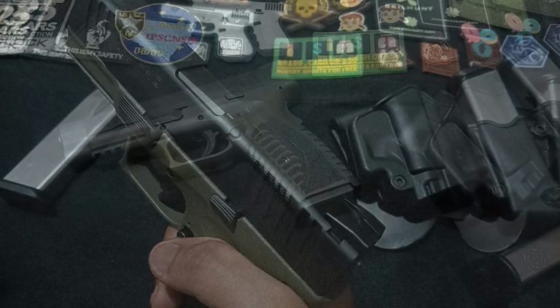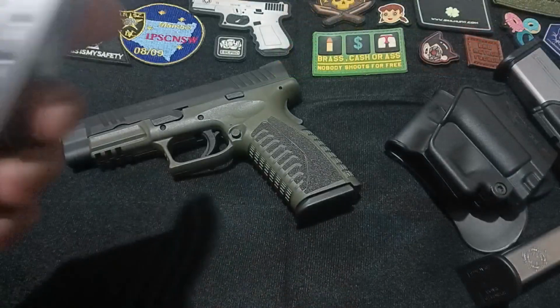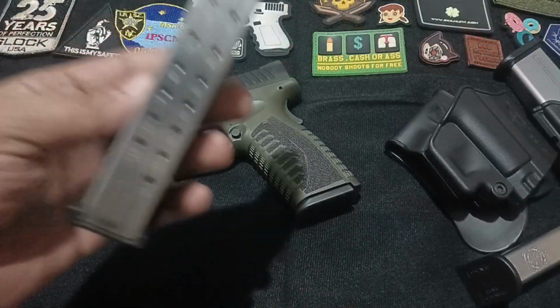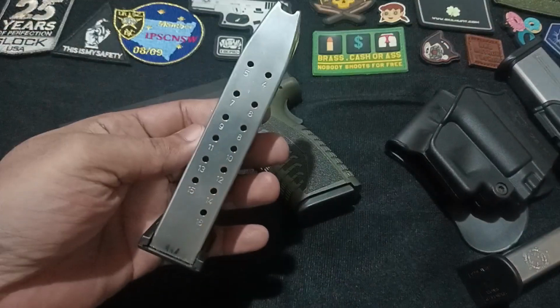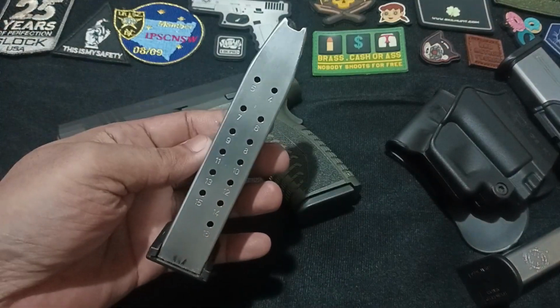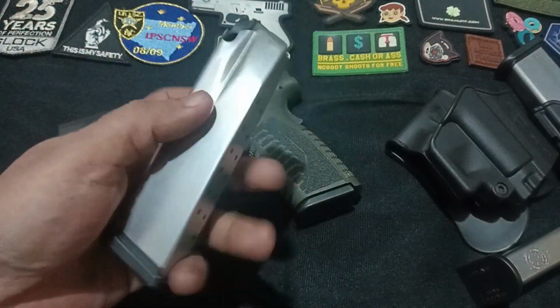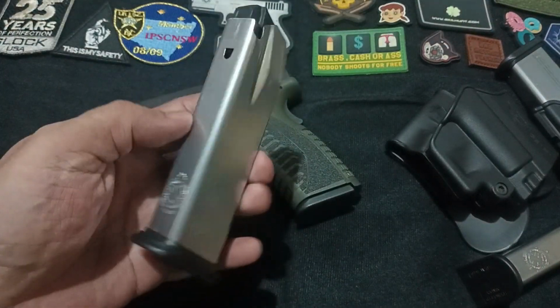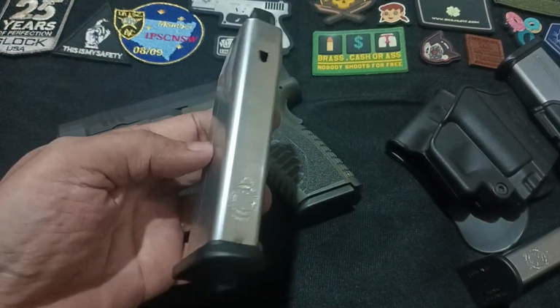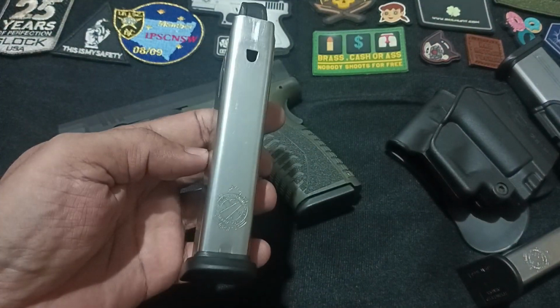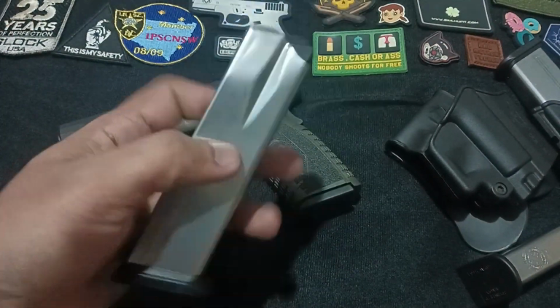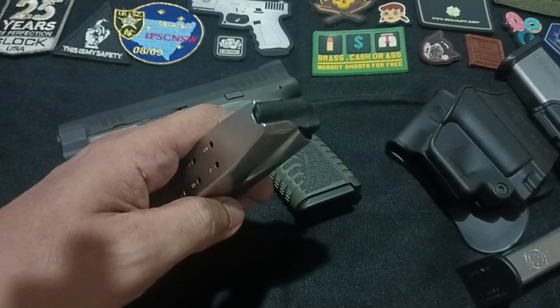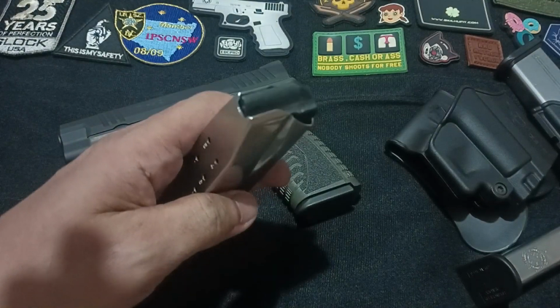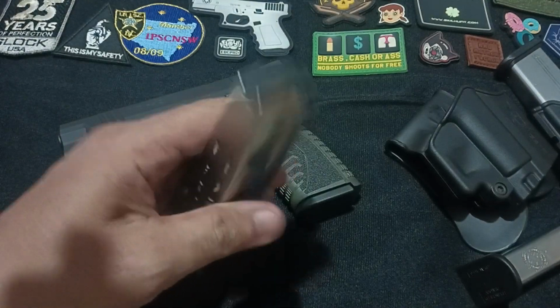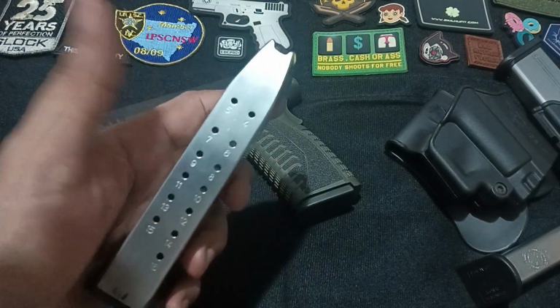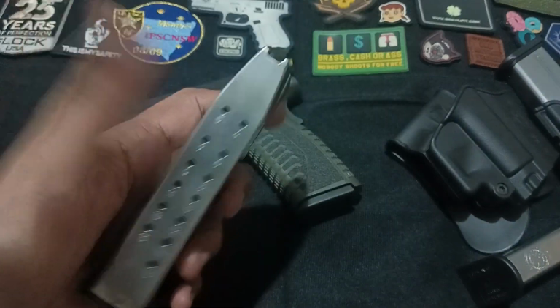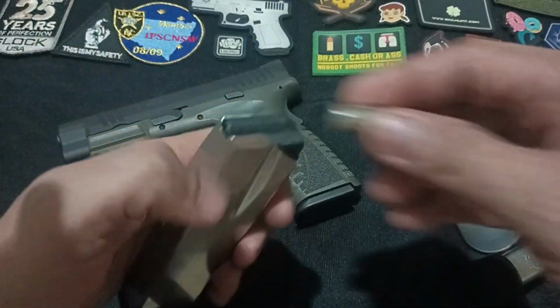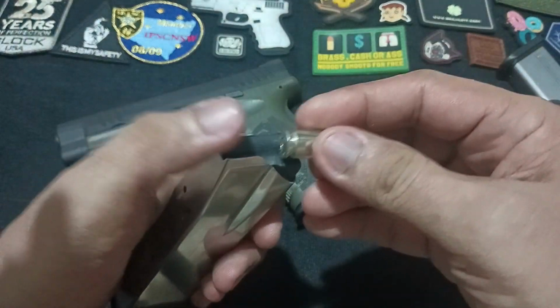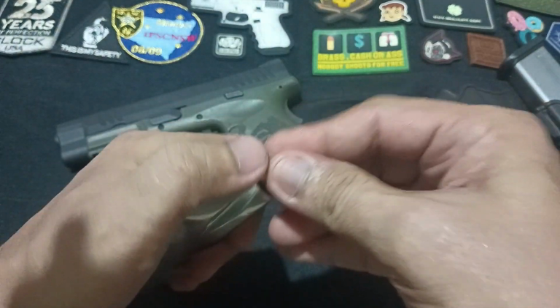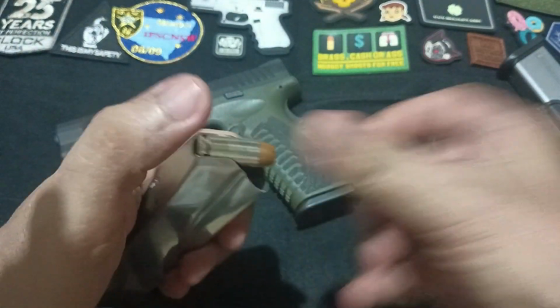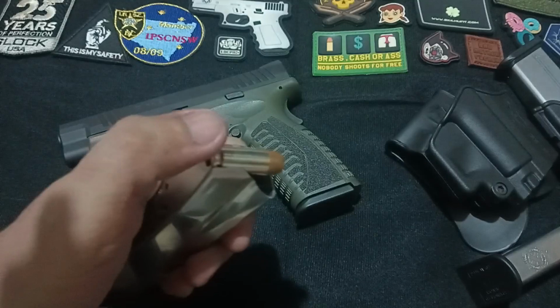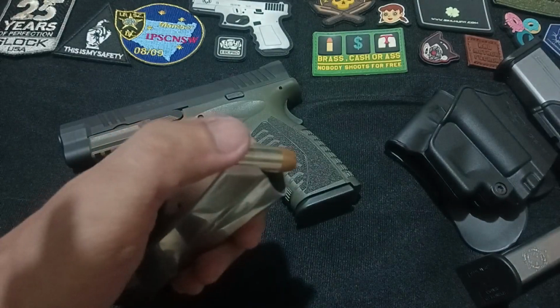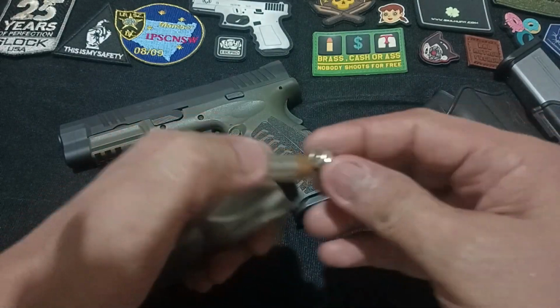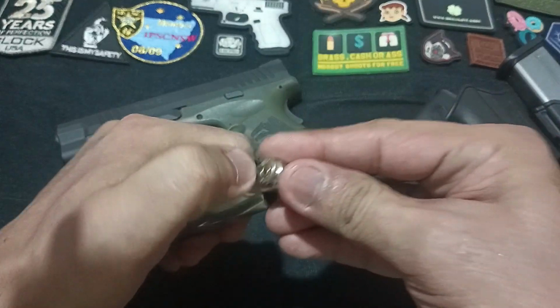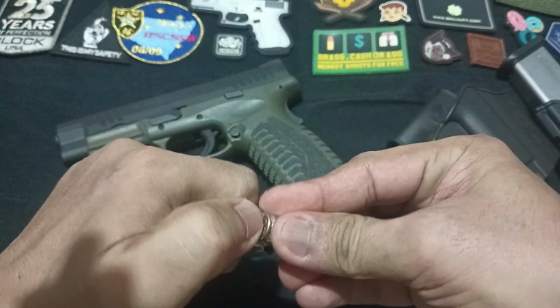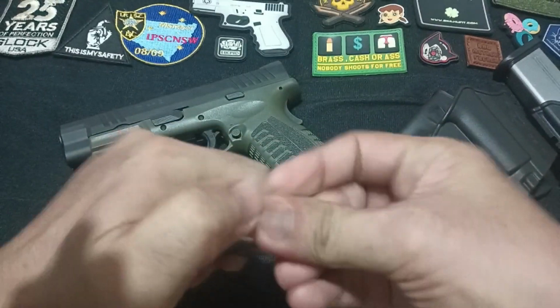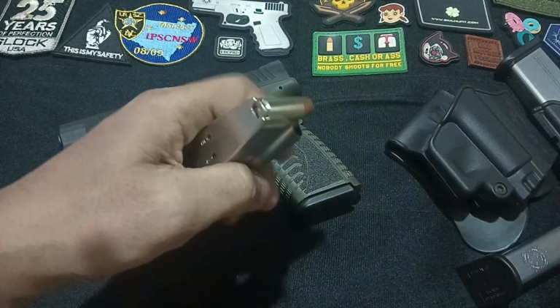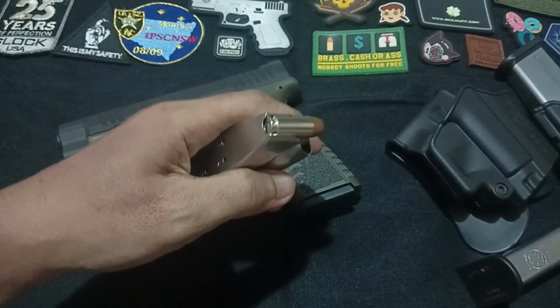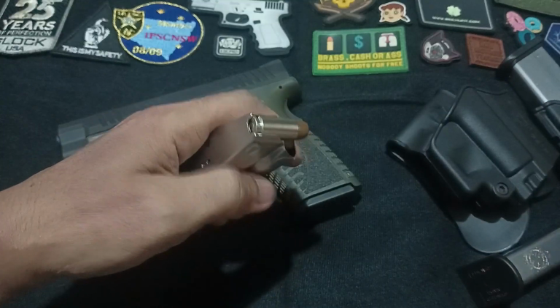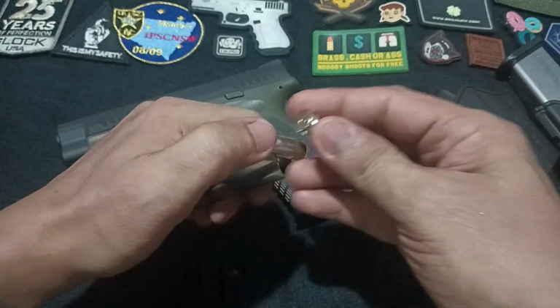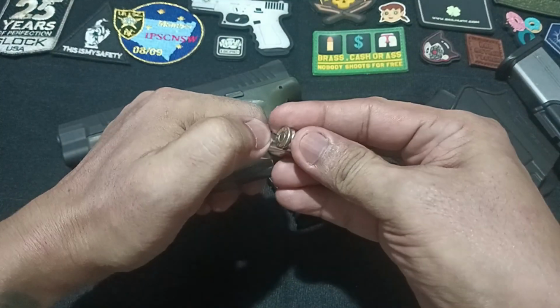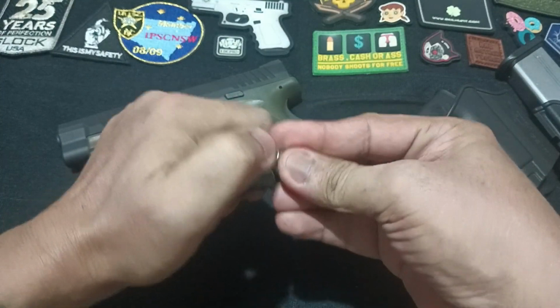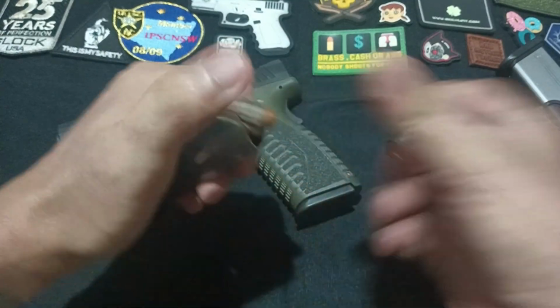Let's talk about the magazine. The XDM comes with a double-stack magazine, allowing for more rounds than a single-stack magazine. This means more shooting time between reloads, crucial in competitive shooting or self-defense situations.